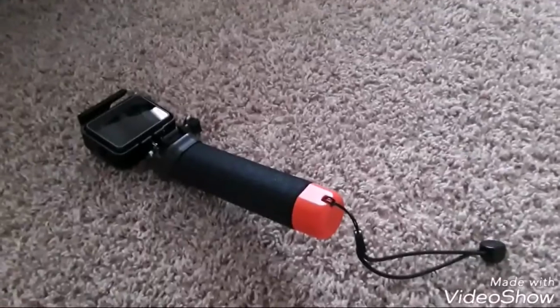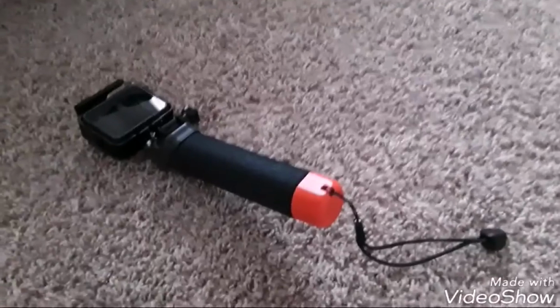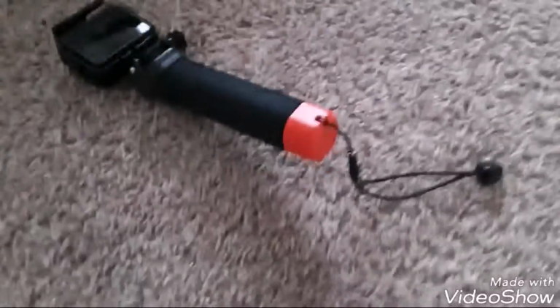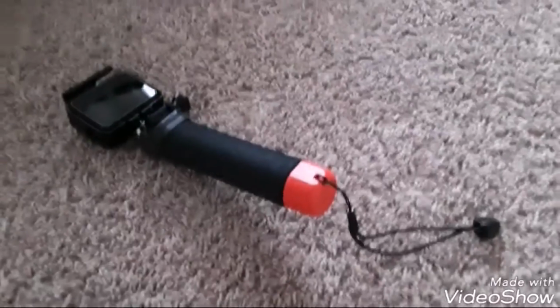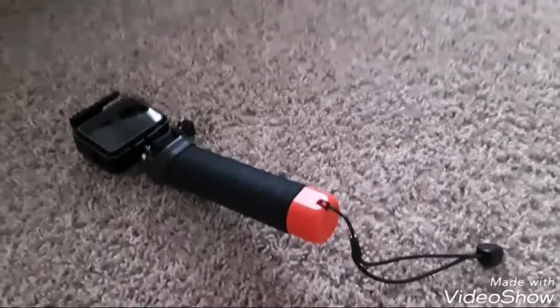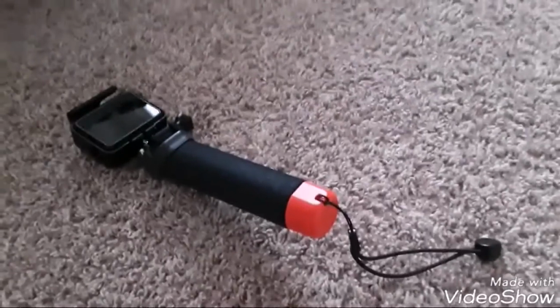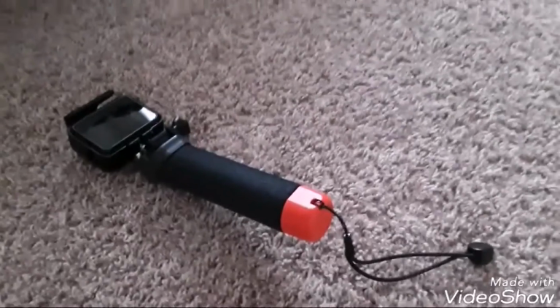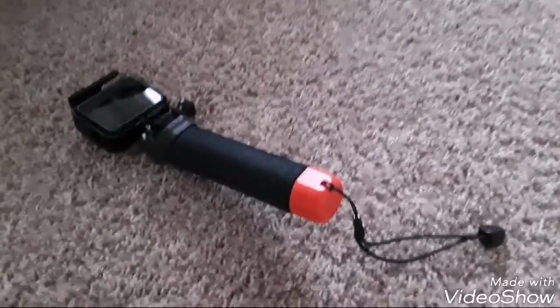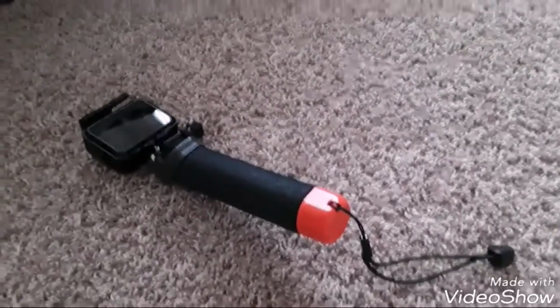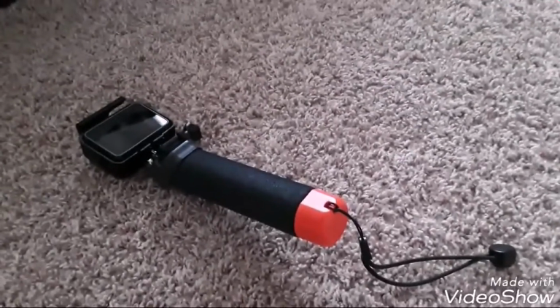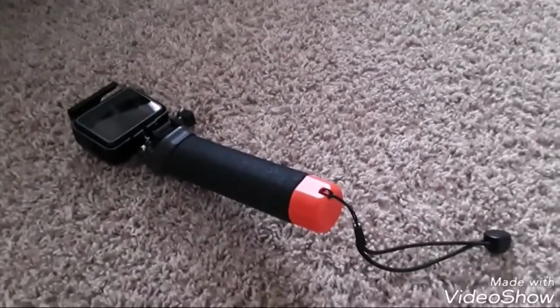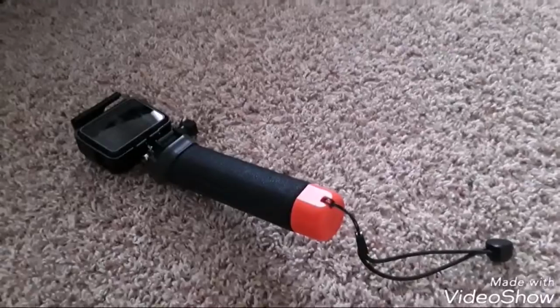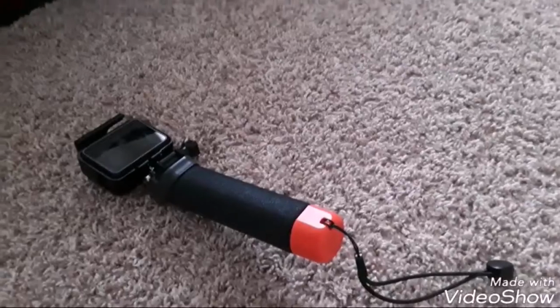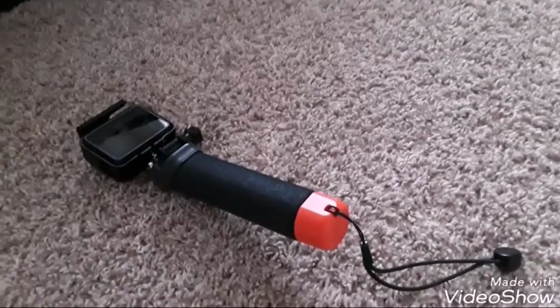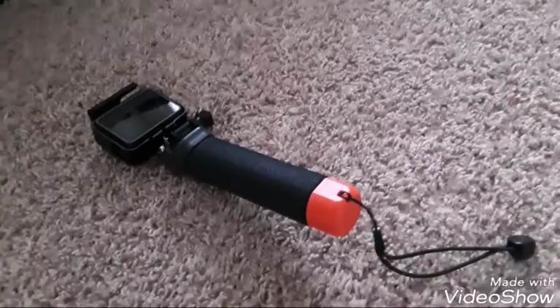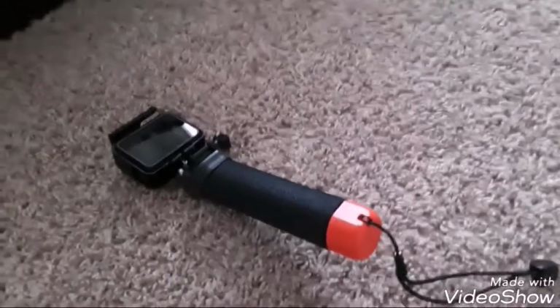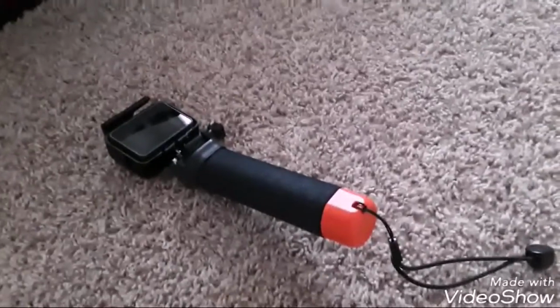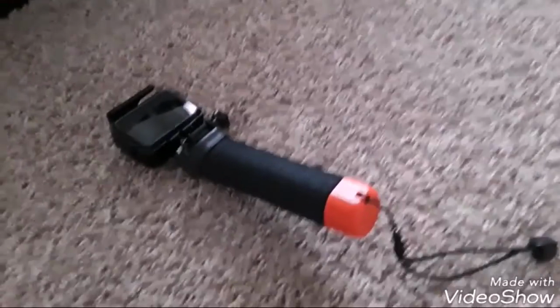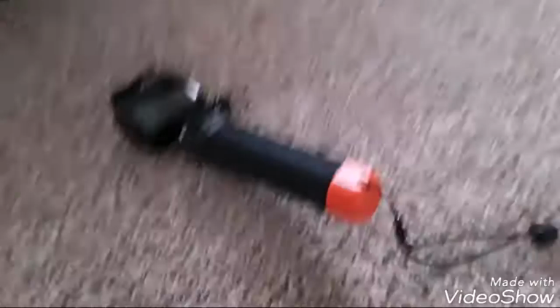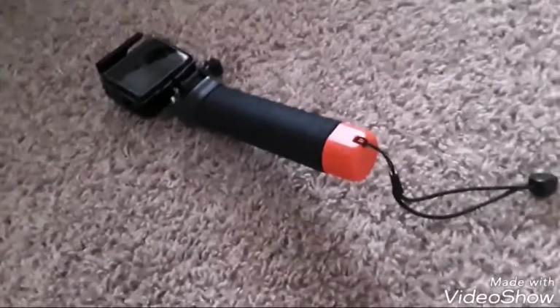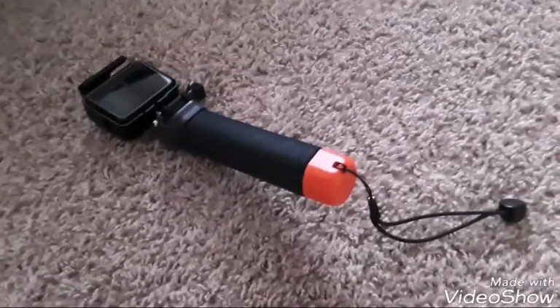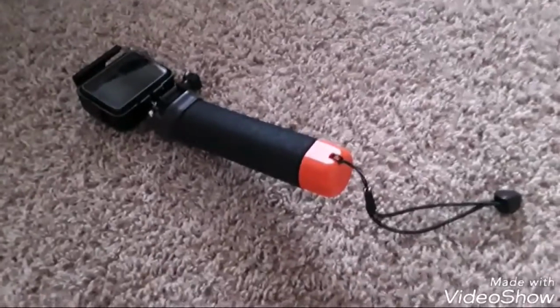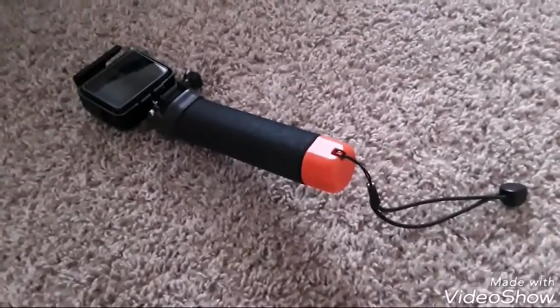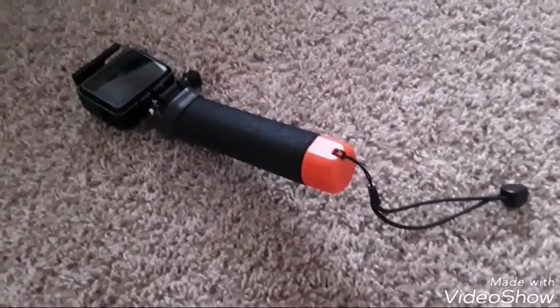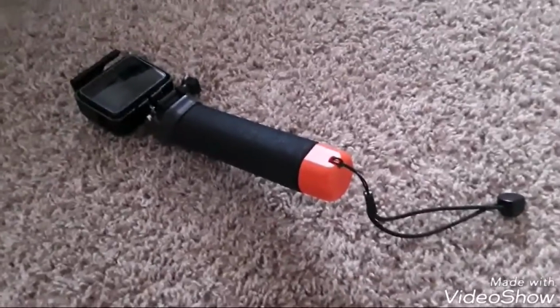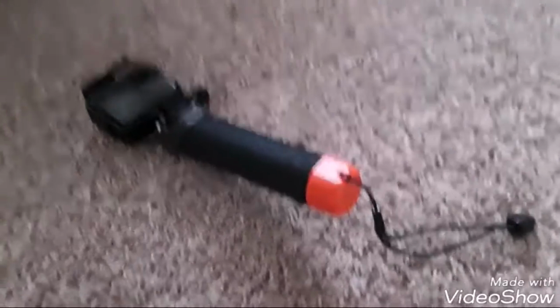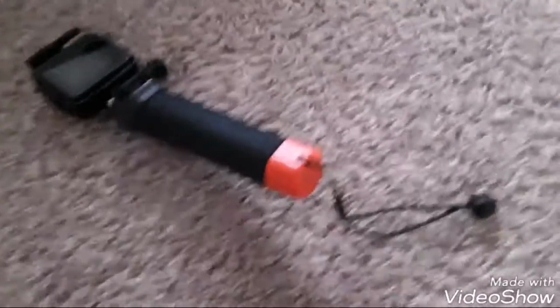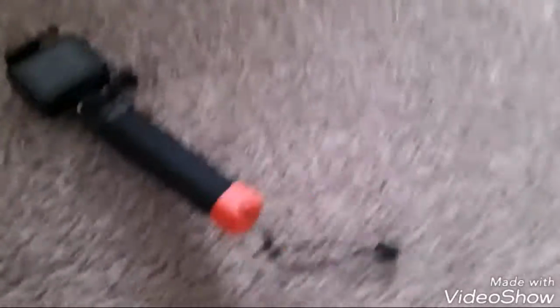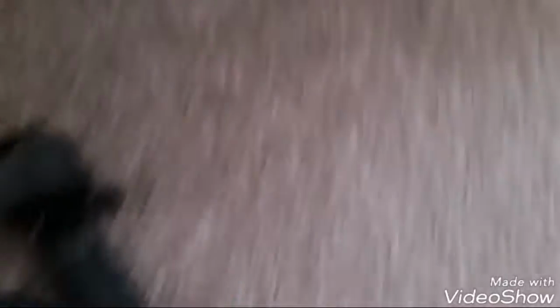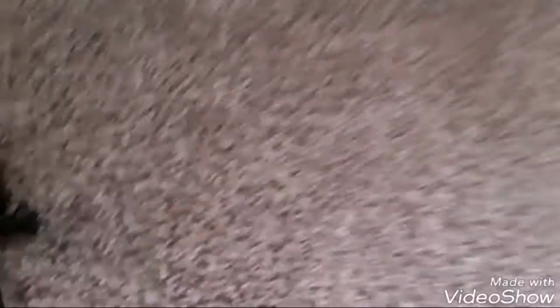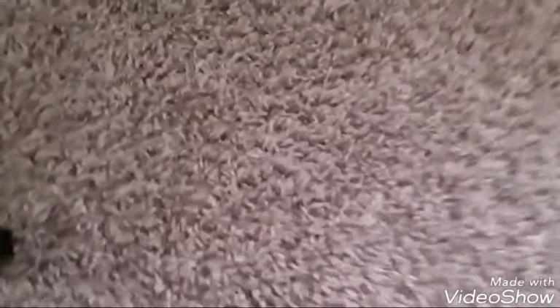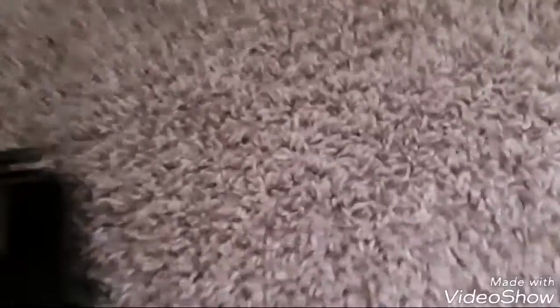The very first step is you're going to download Quik and download the other GoPro app, and you'll see that it's connected.